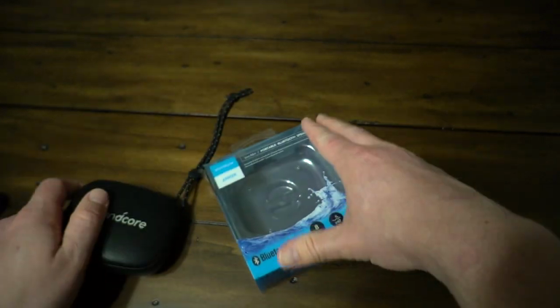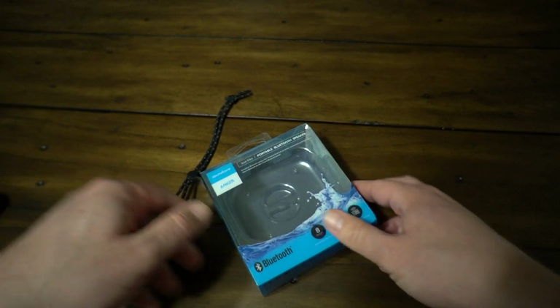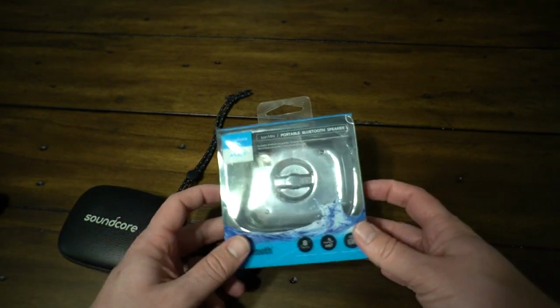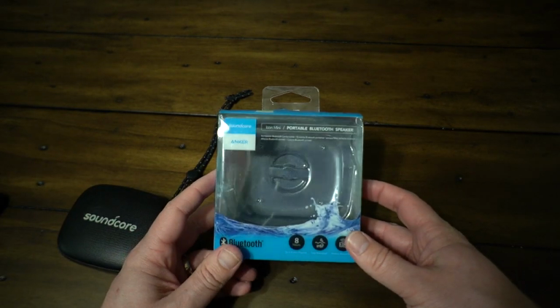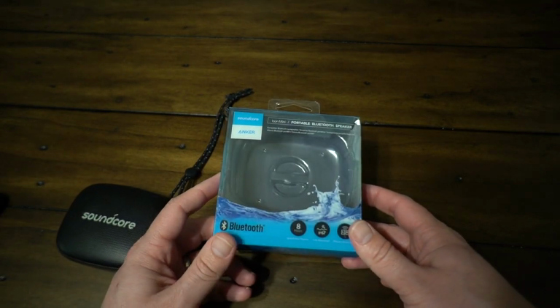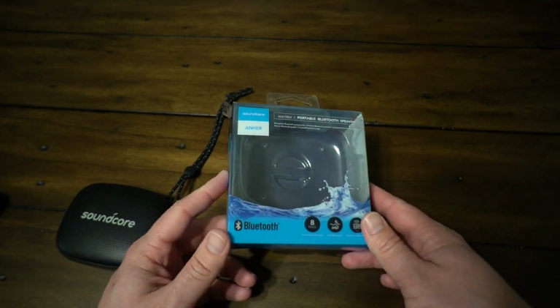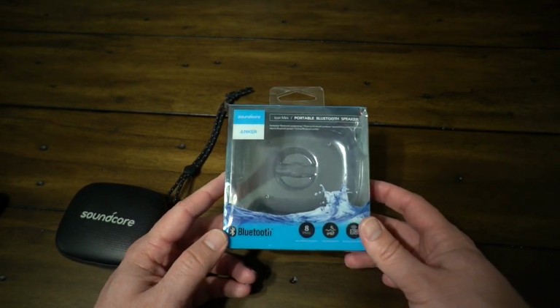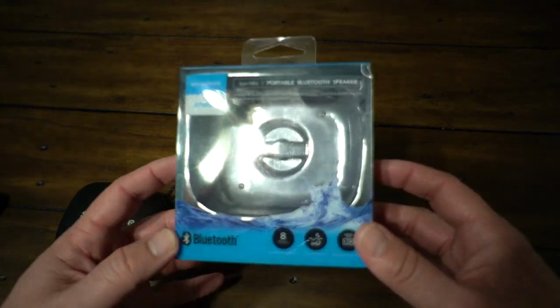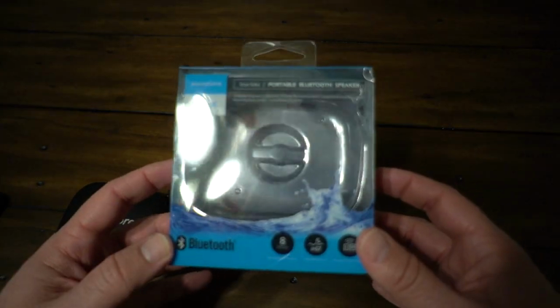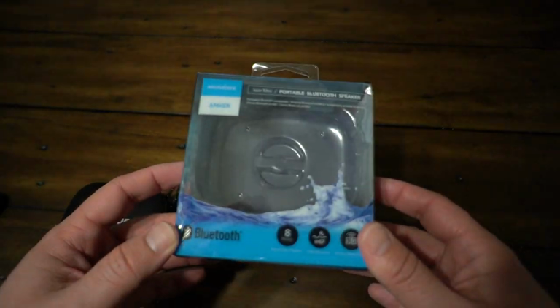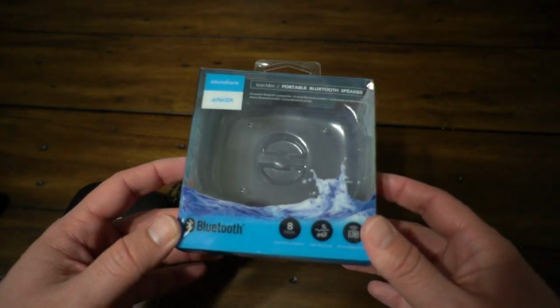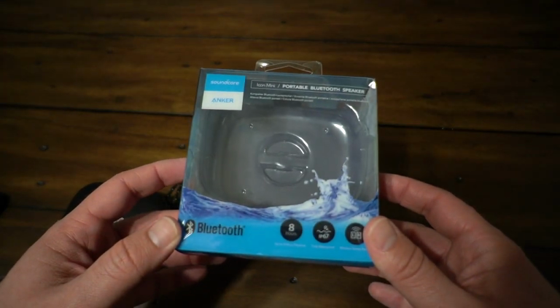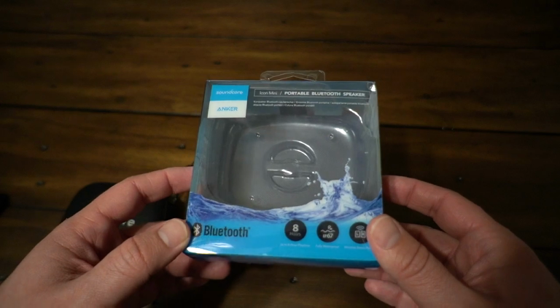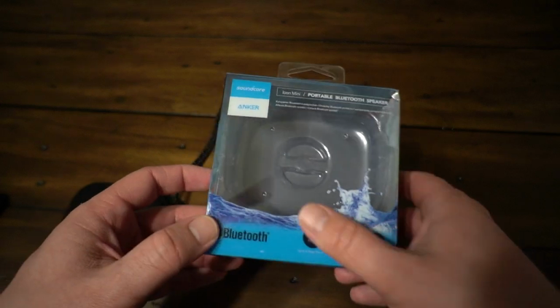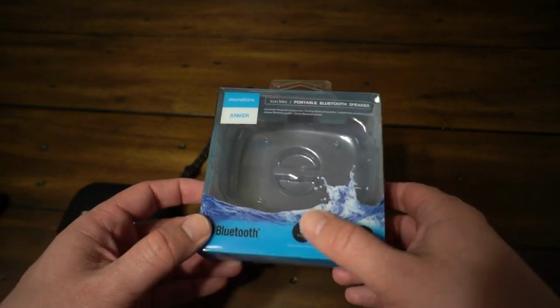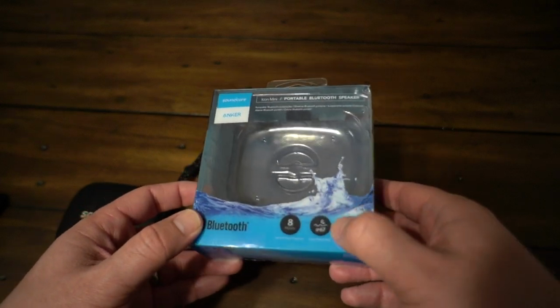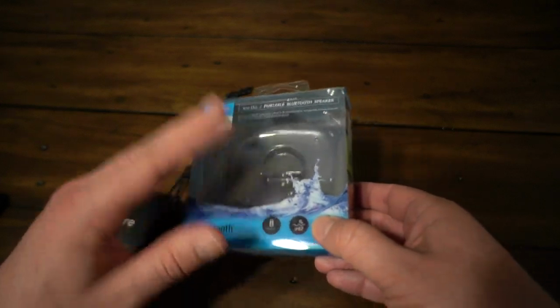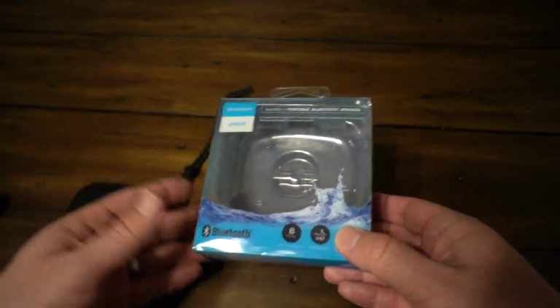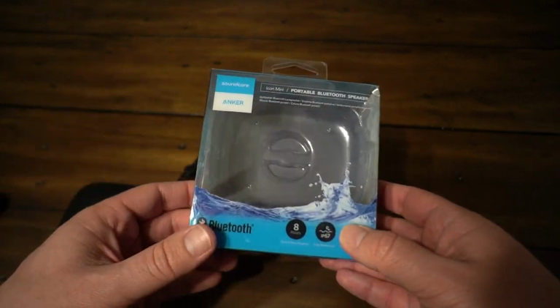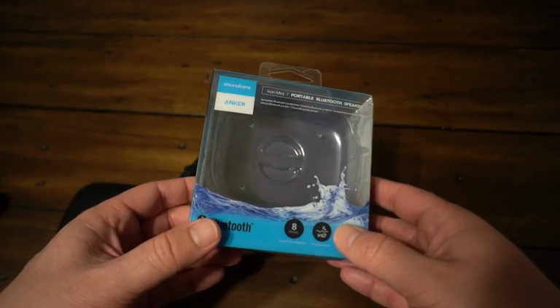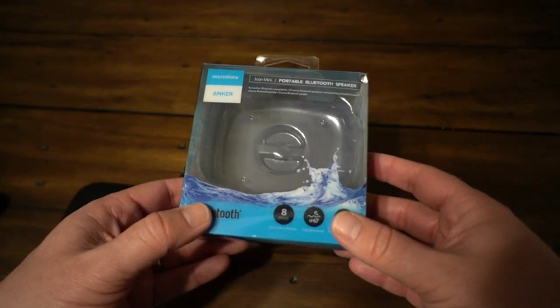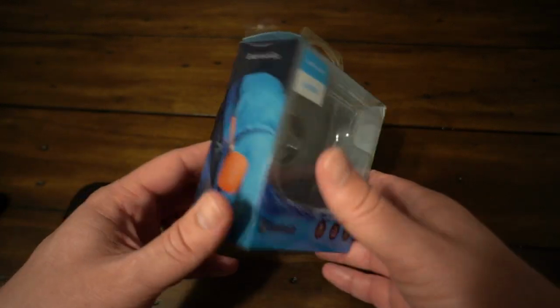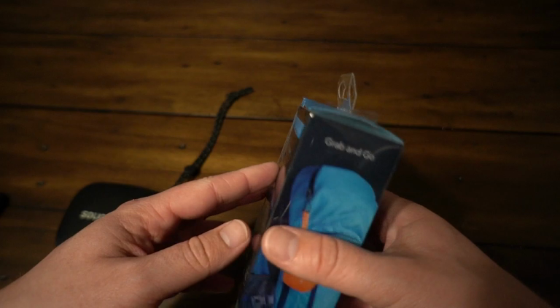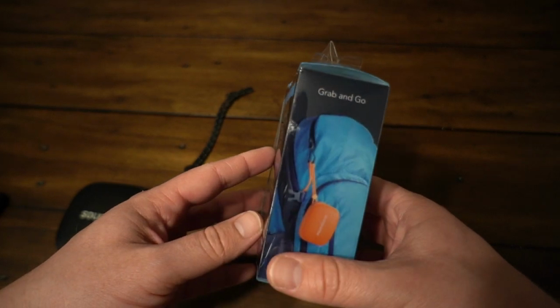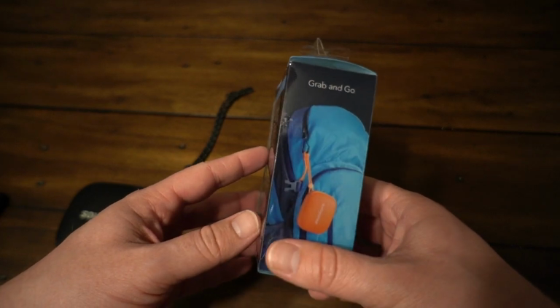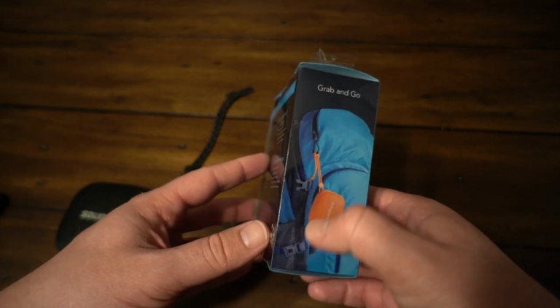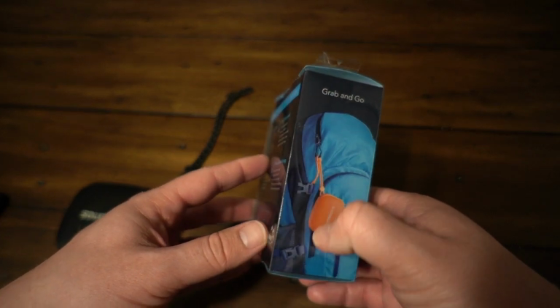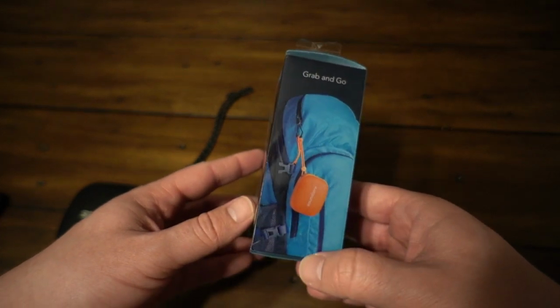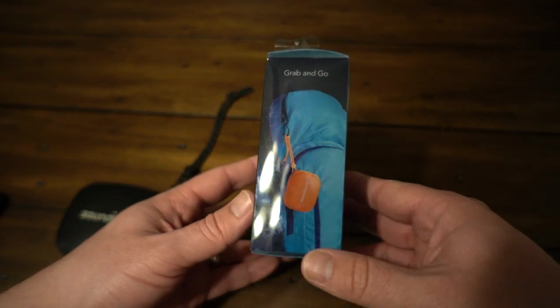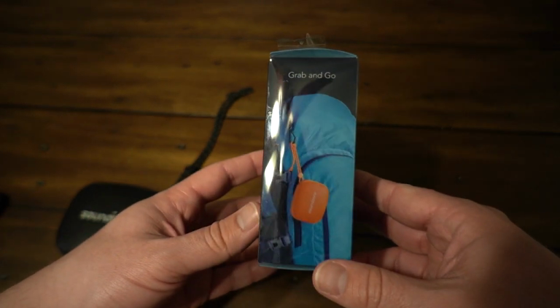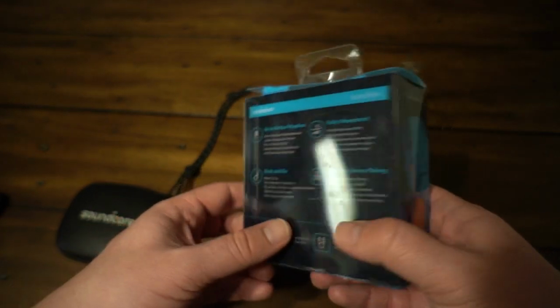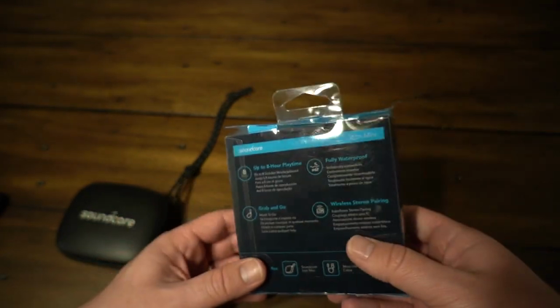Now the packaging is pretty straightforward. It seems like they've tried to modernize their packaging a little bit. You can see the water splash here to illustrate that it has water protection, which is a big selling point. You can see it's attached to a backpack right here.